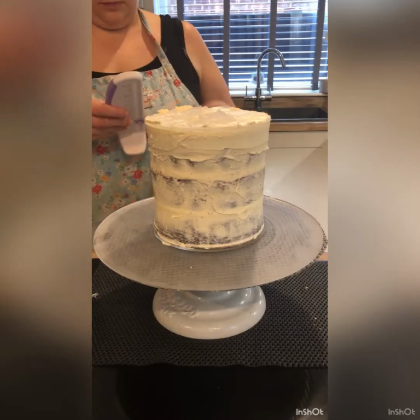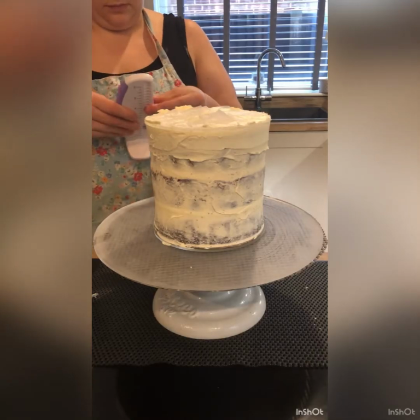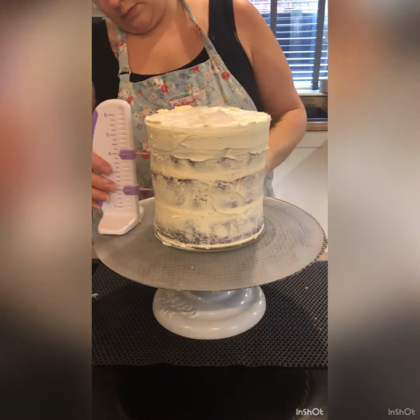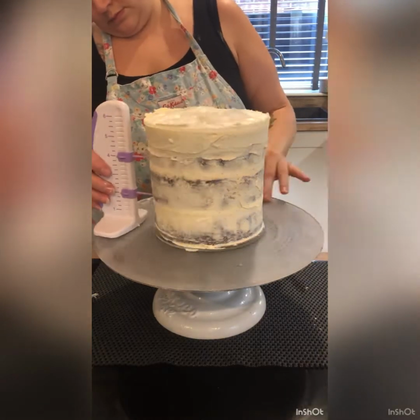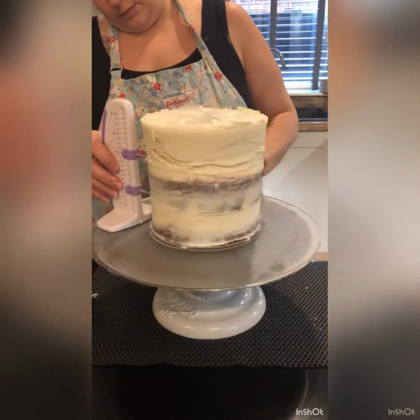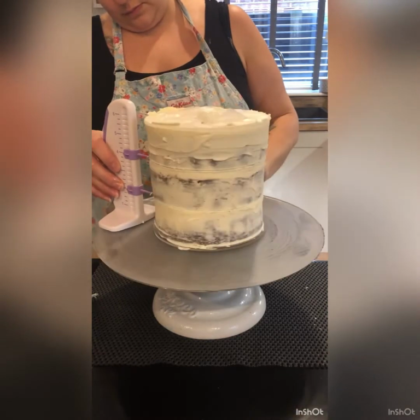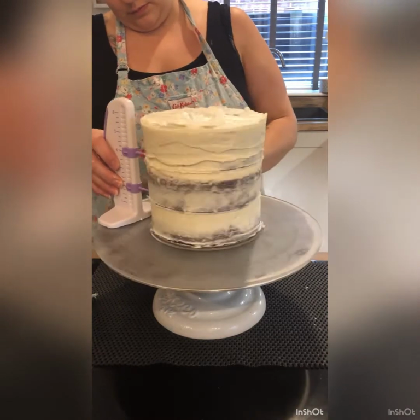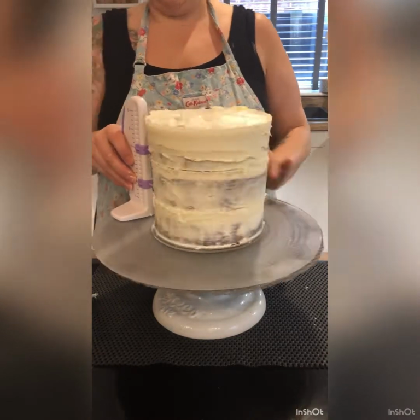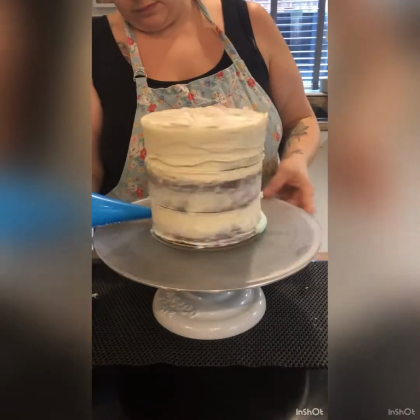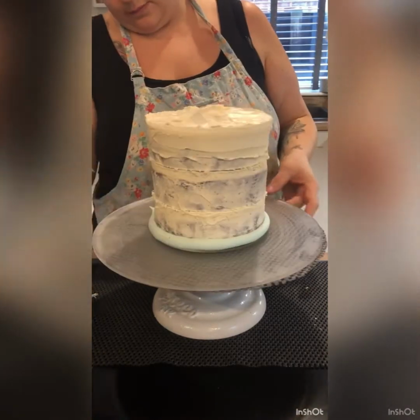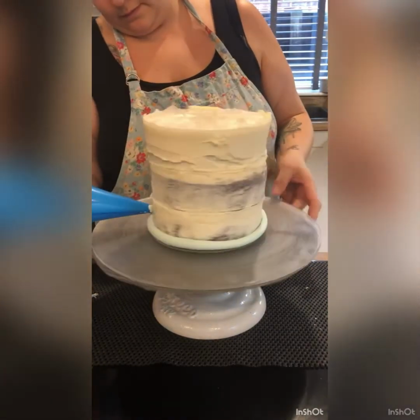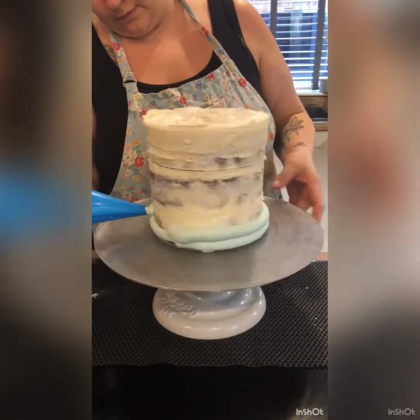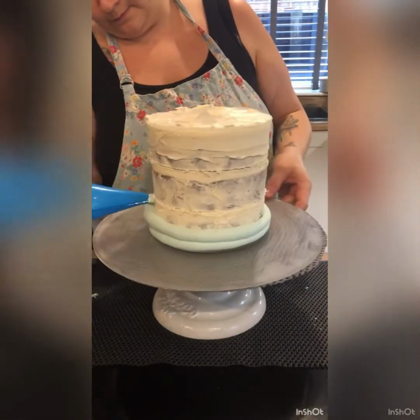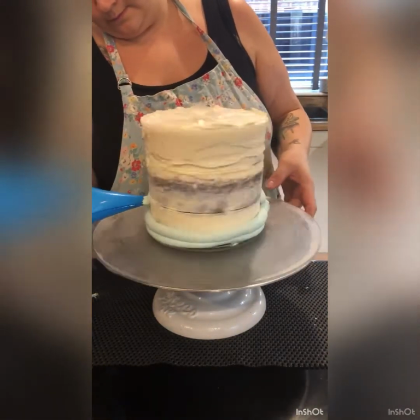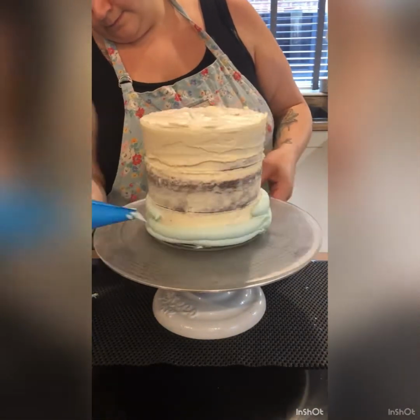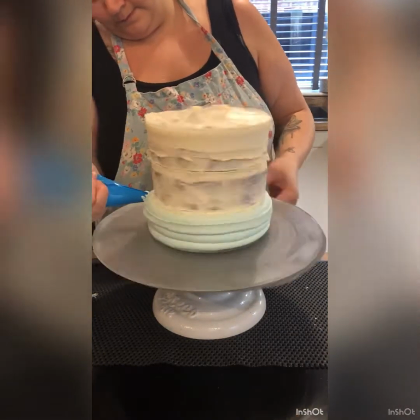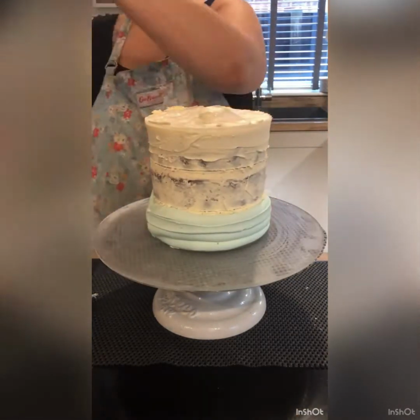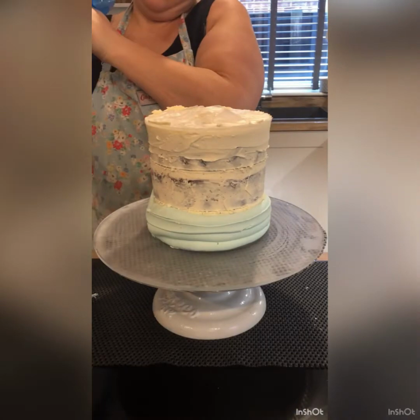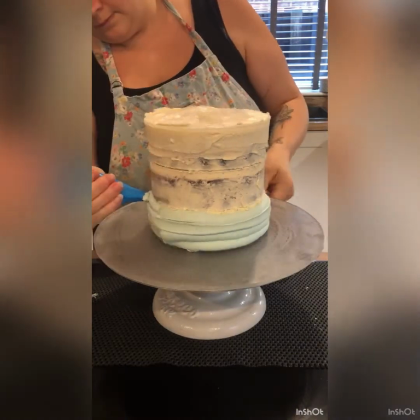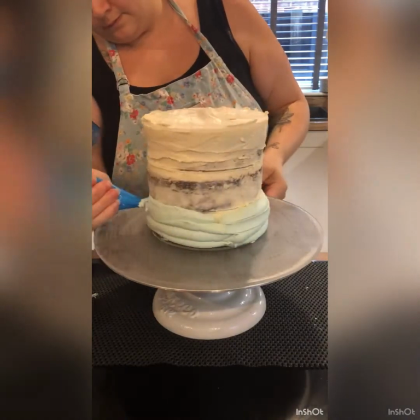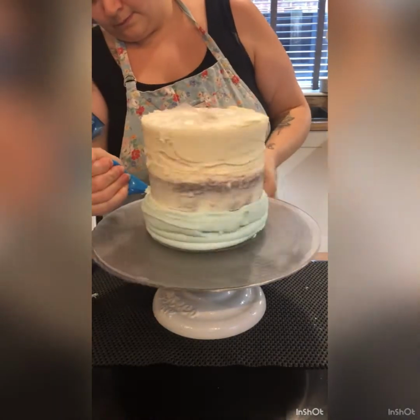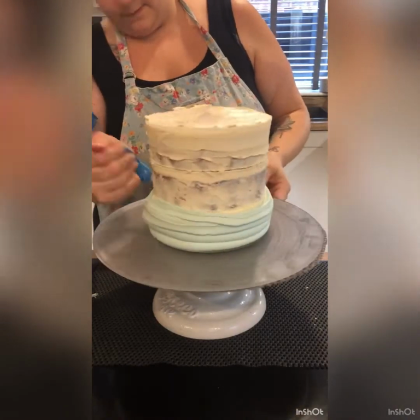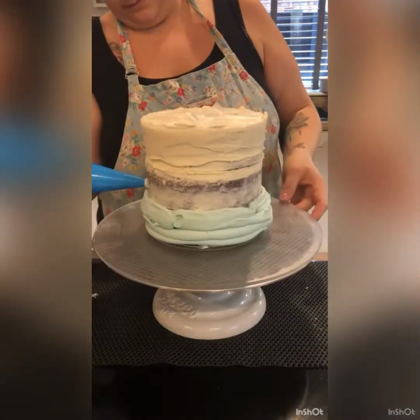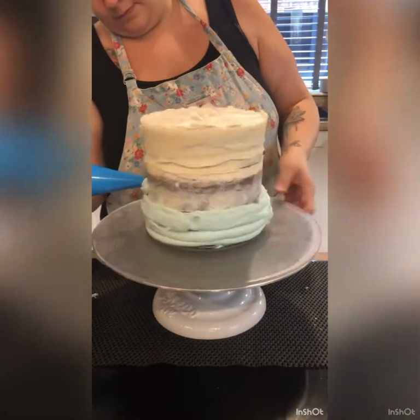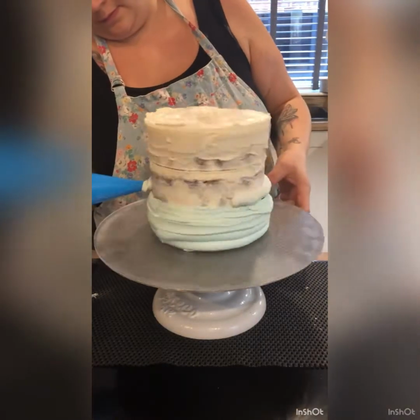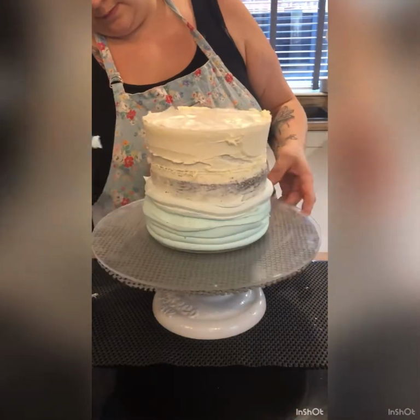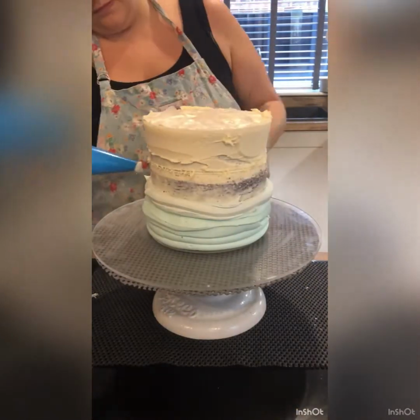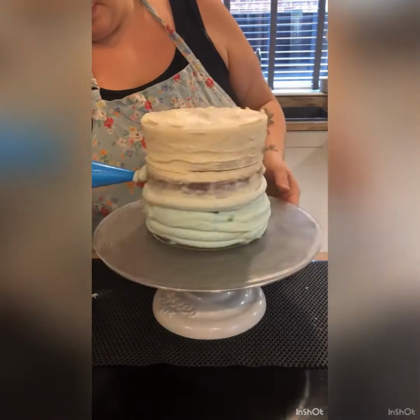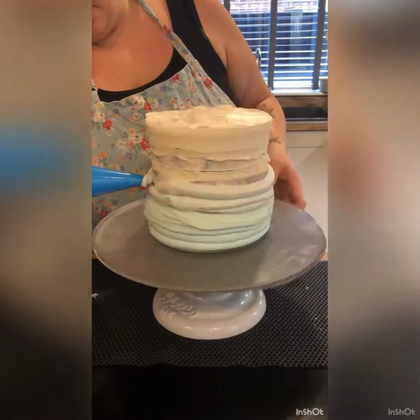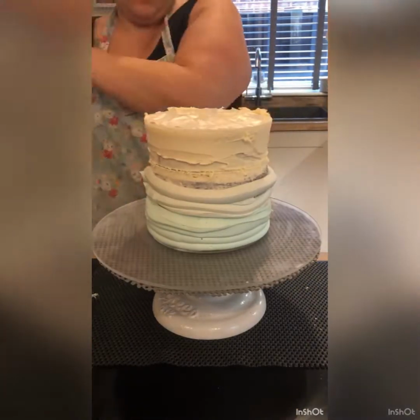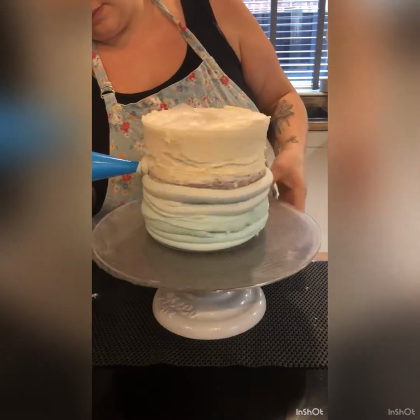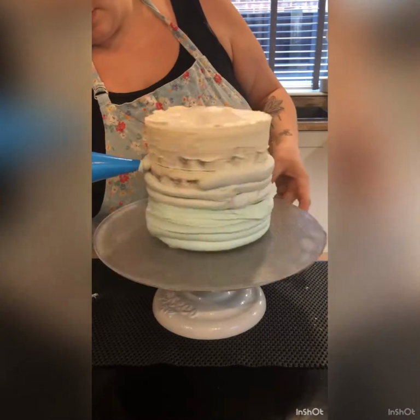We've got a 6-inch crumb coated cake and we're using this nifty tool by Wilton to mark out the lines on the side so we know where to go. Using a piping bag to pipe the buttercream on so that we get nice neat lines and transitions between the different colours of buttercream.